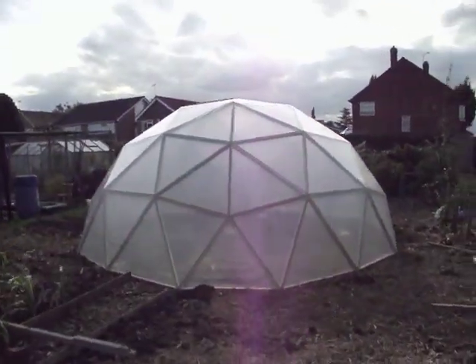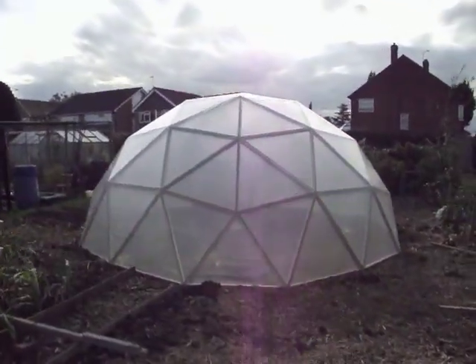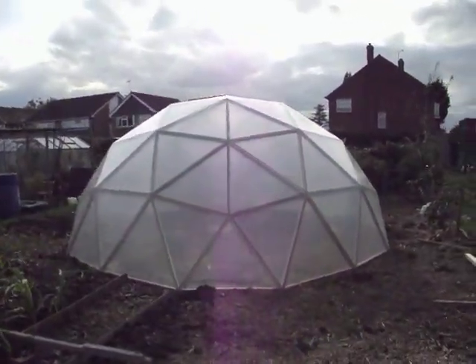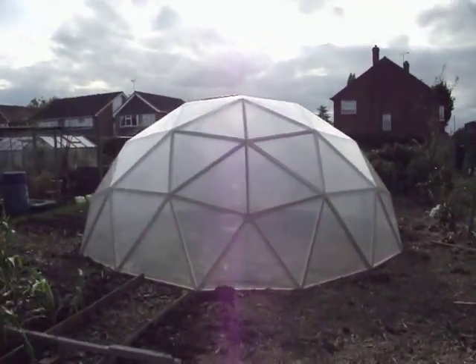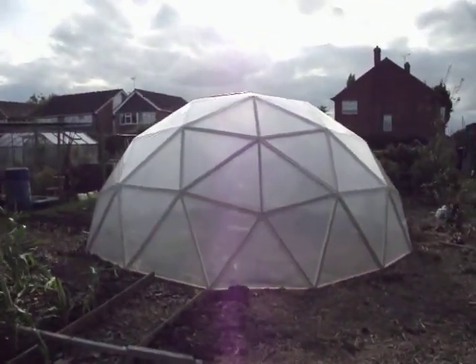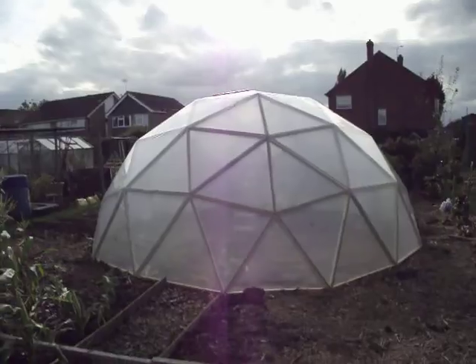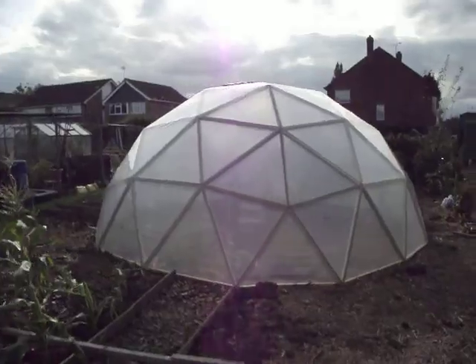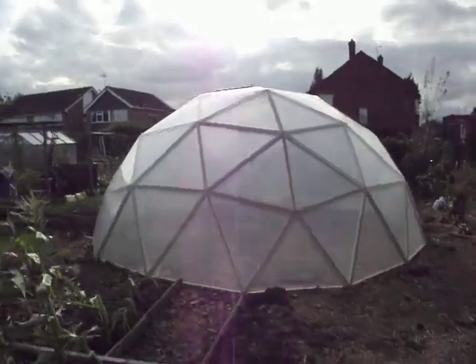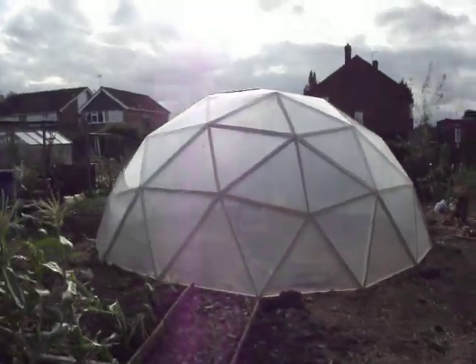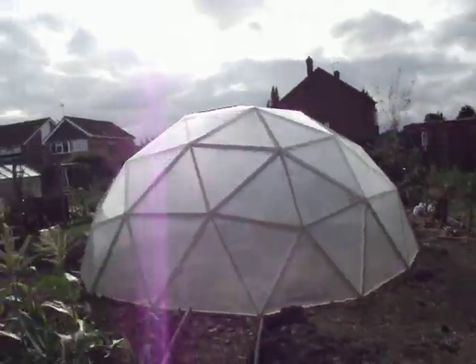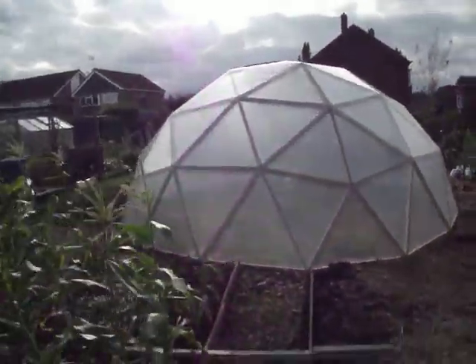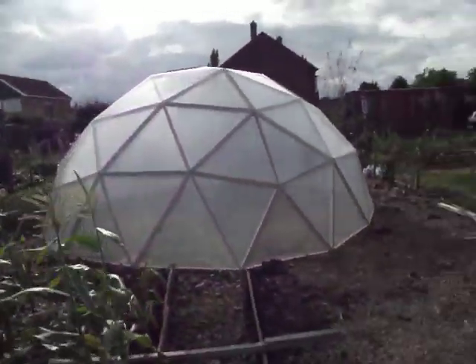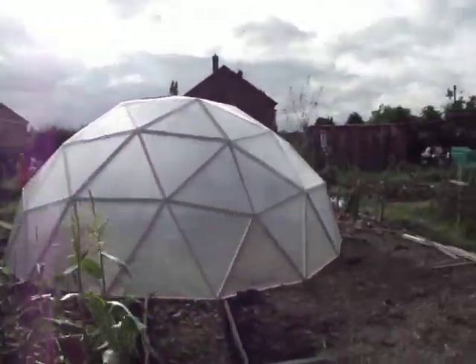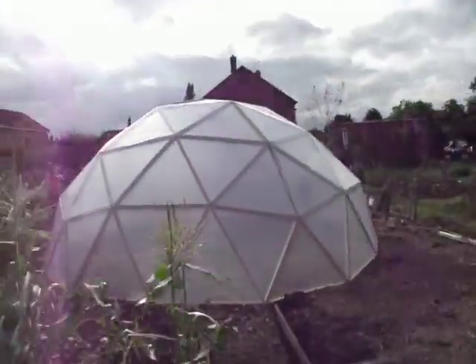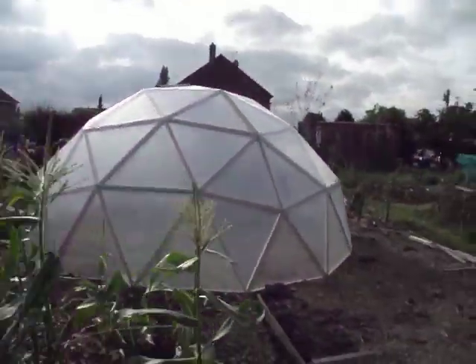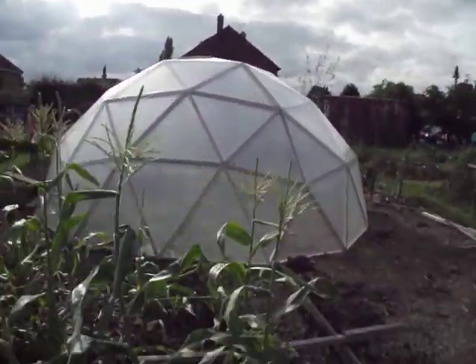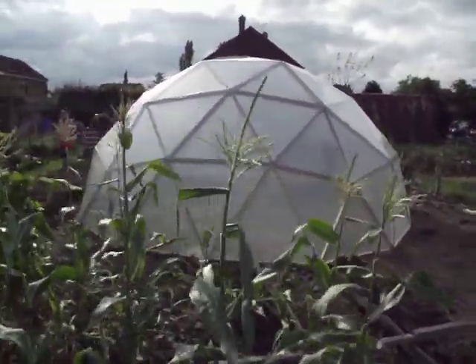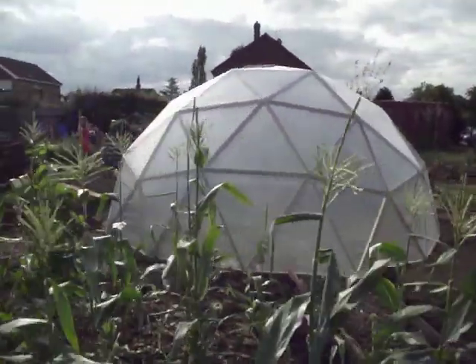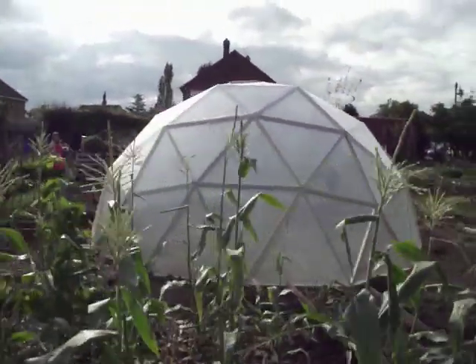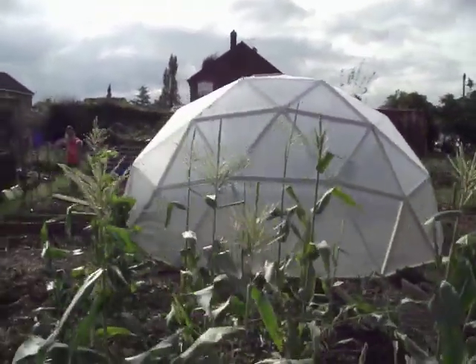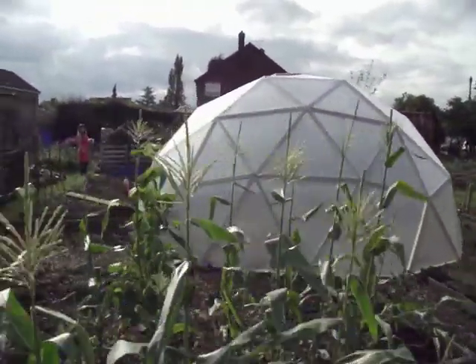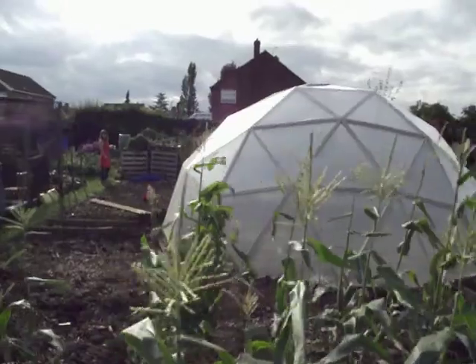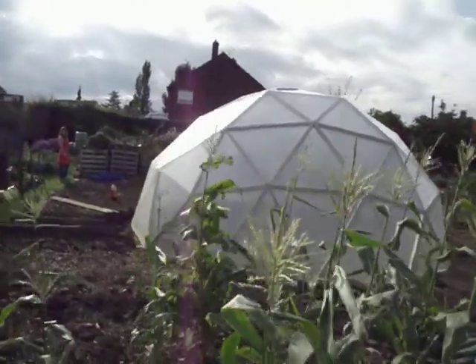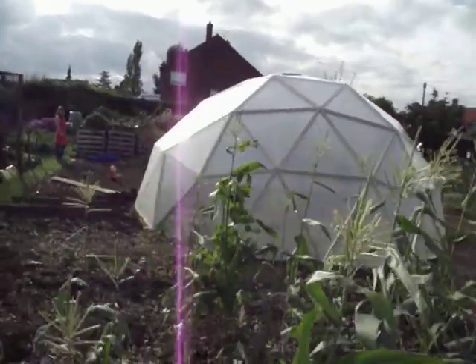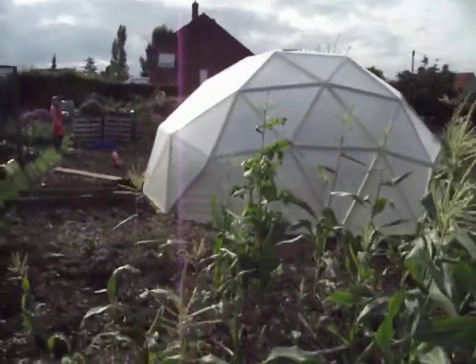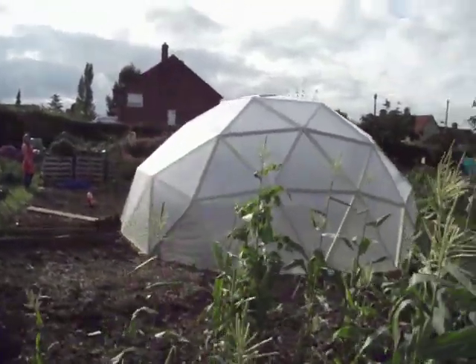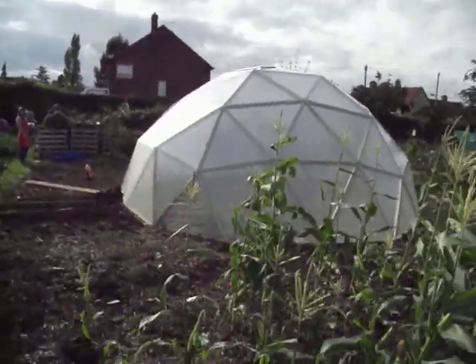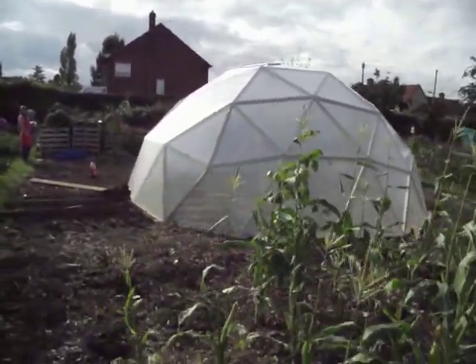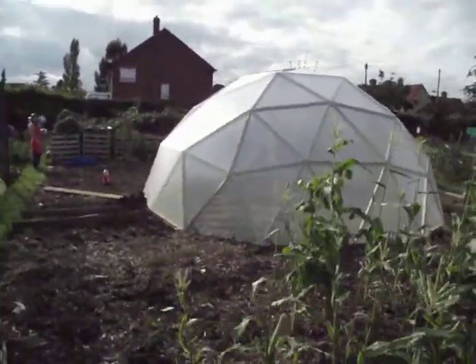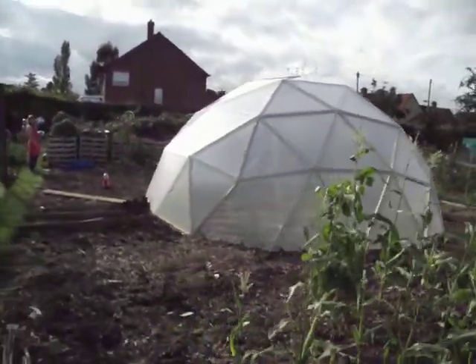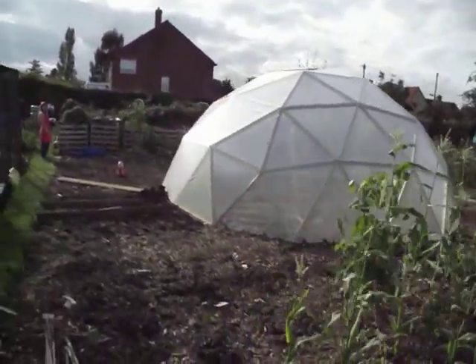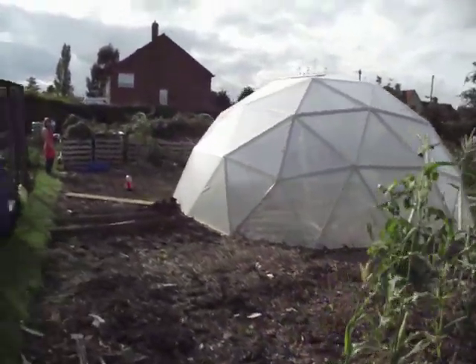So if you want to find out how to build a dome like this, I suggest you go to geodome.co.uk where they have a calculator and other tools that you can use to help you figure out how to make this awesomeness.